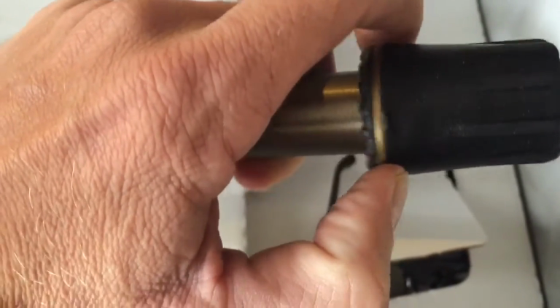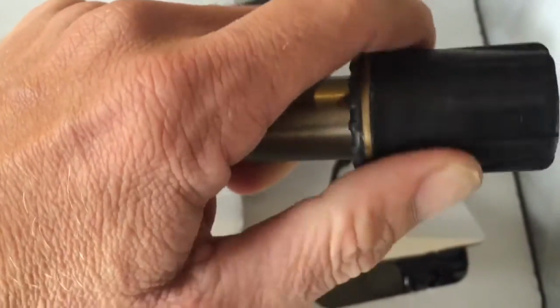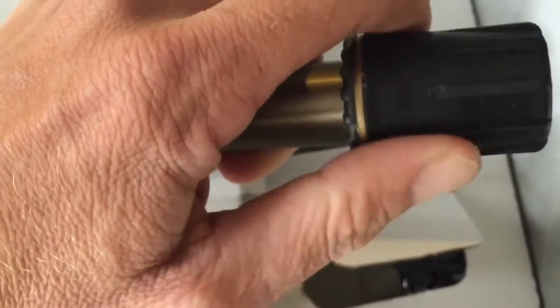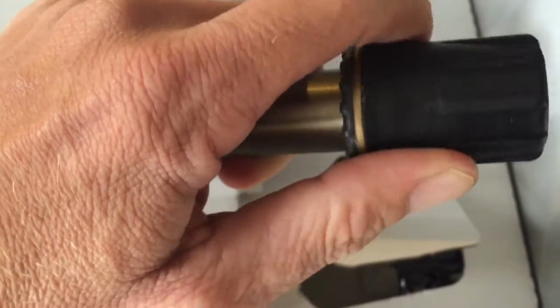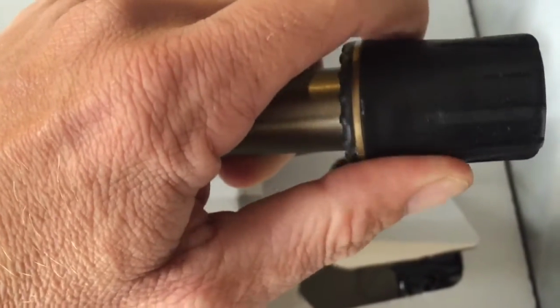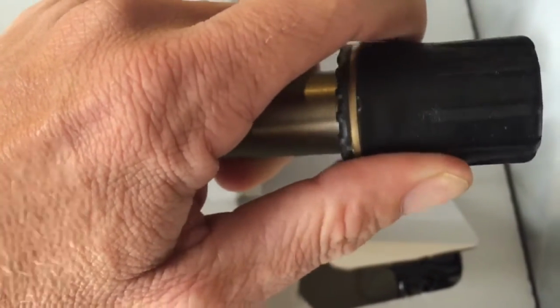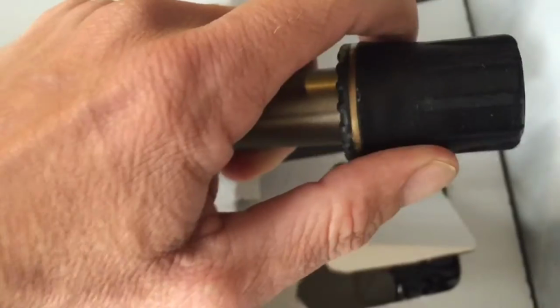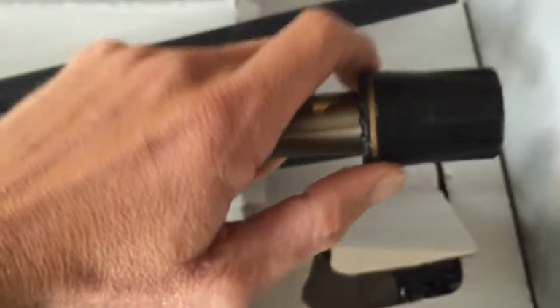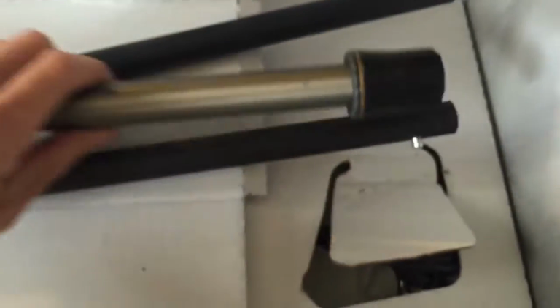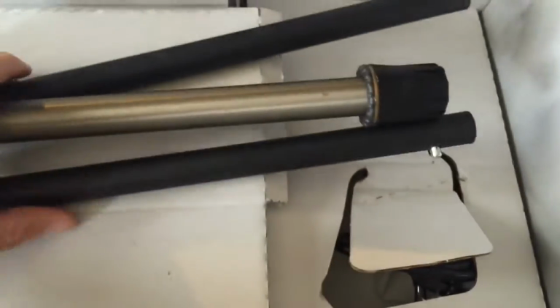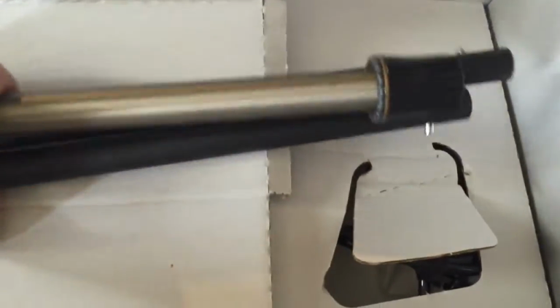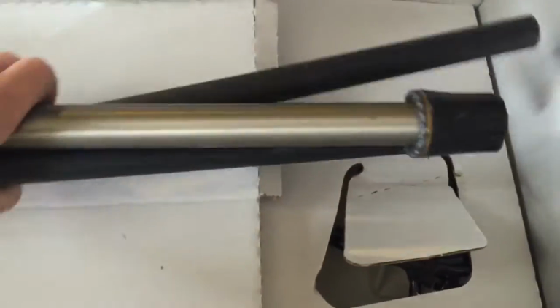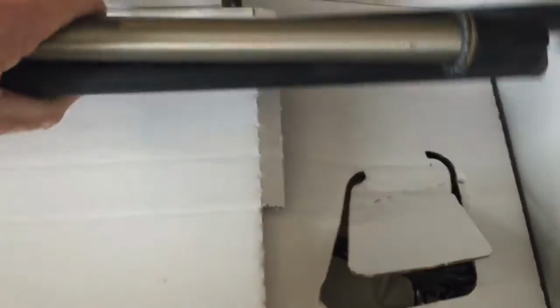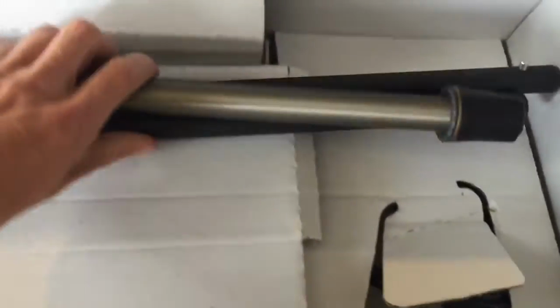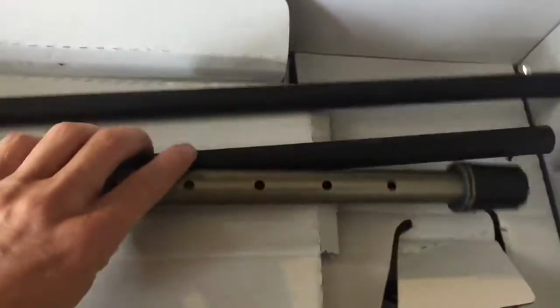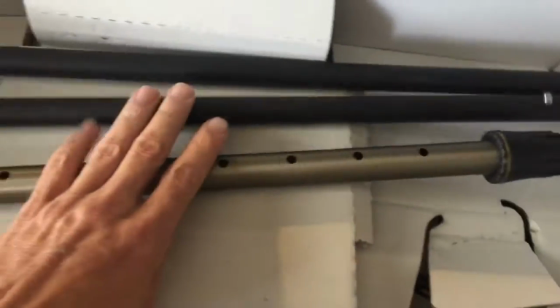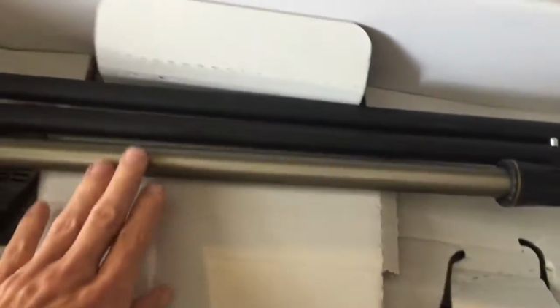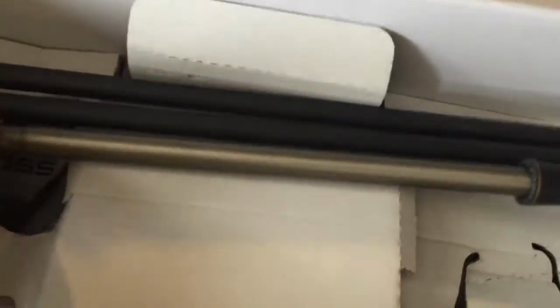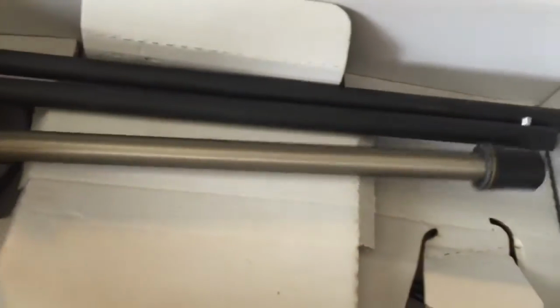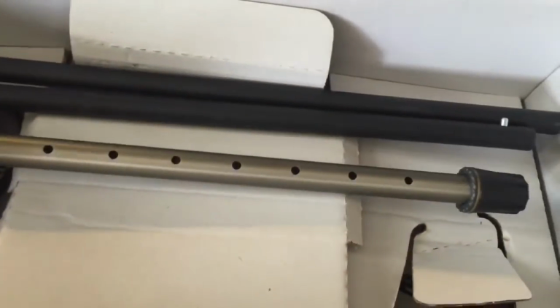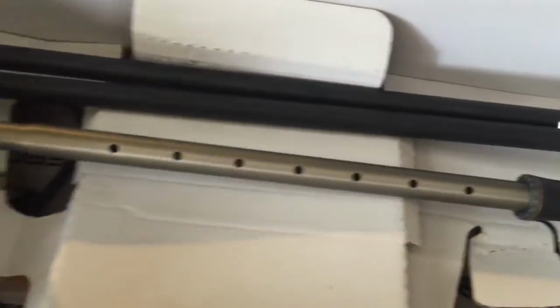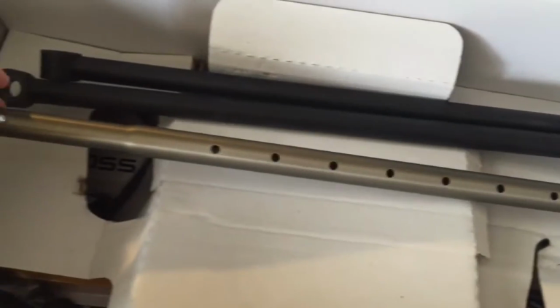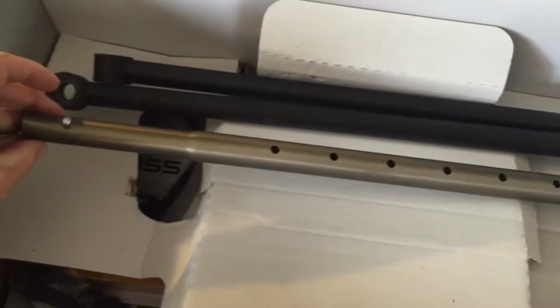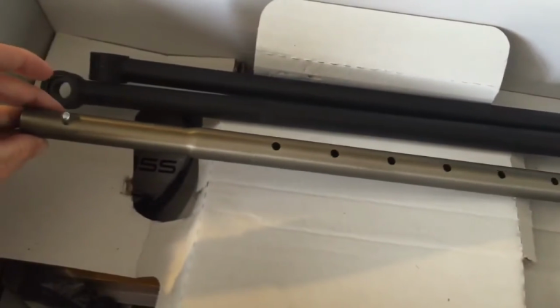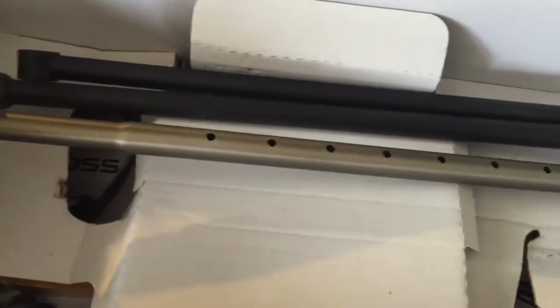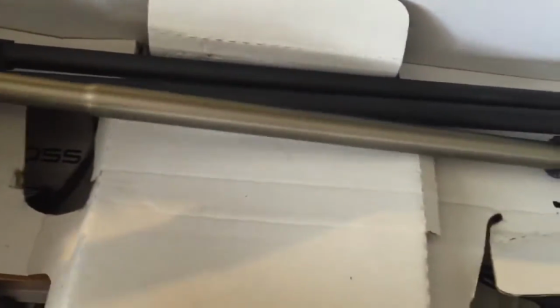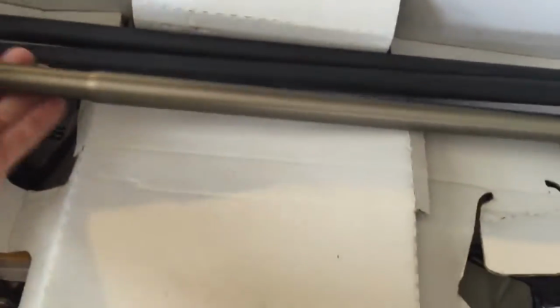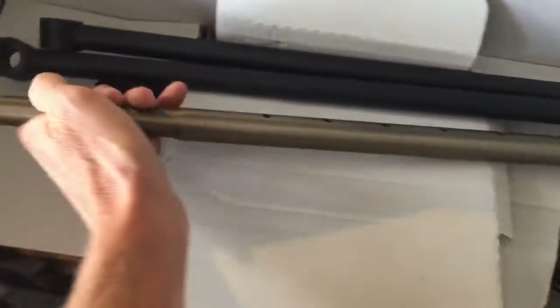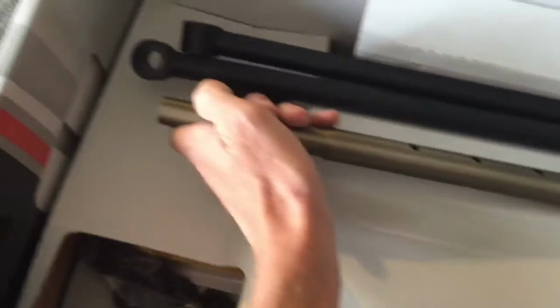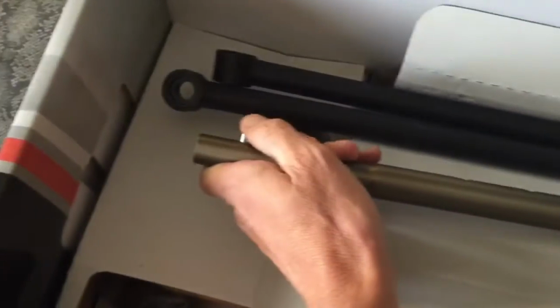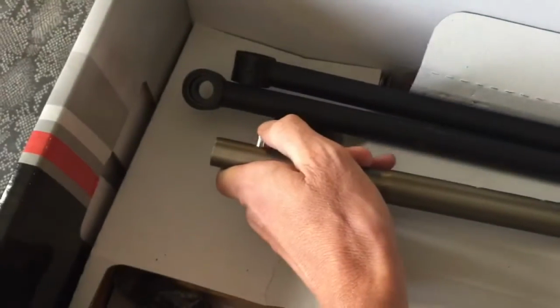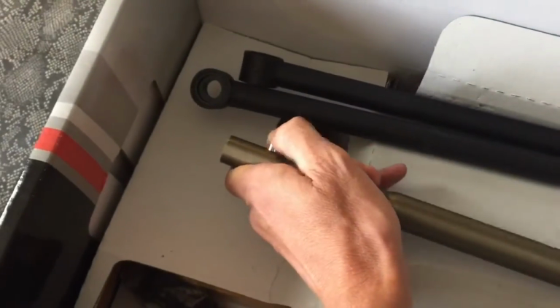Very impressed with this bit of kit. There also seems to be a lot of height adjustment available for shorter or taller people.